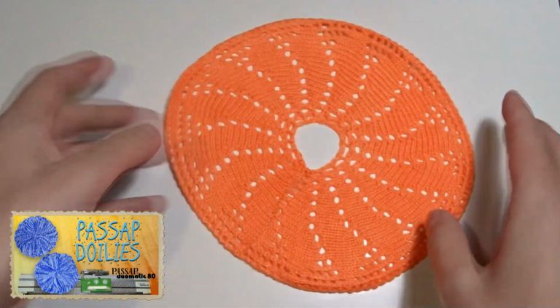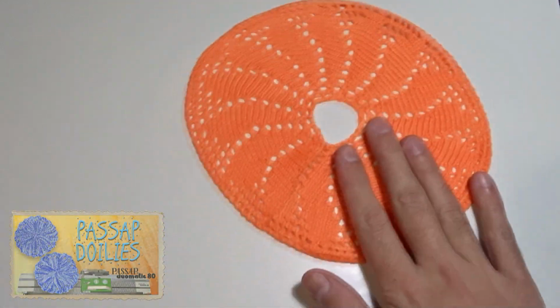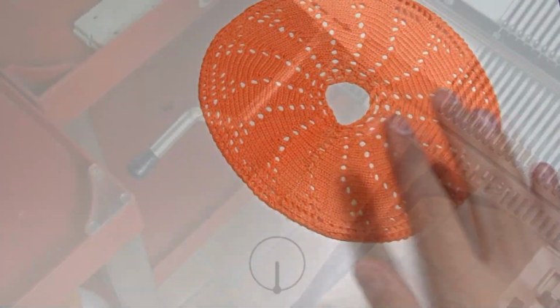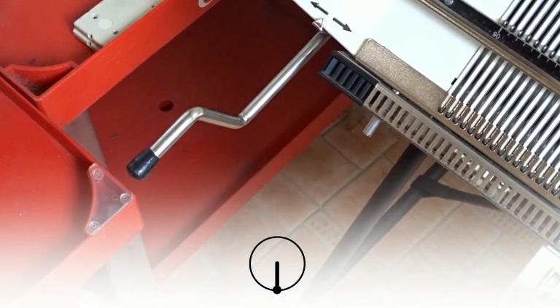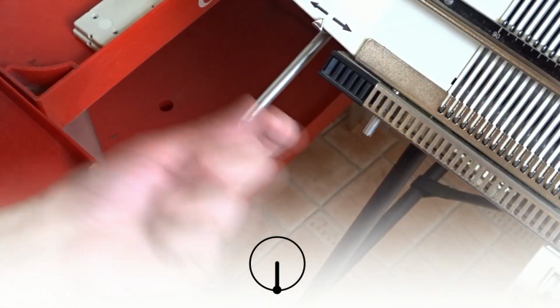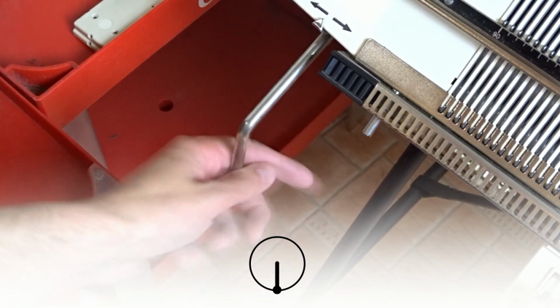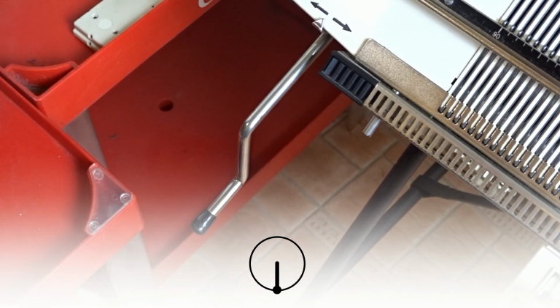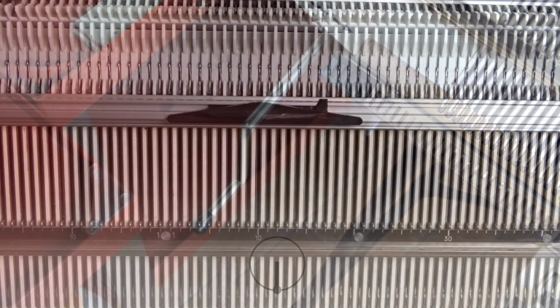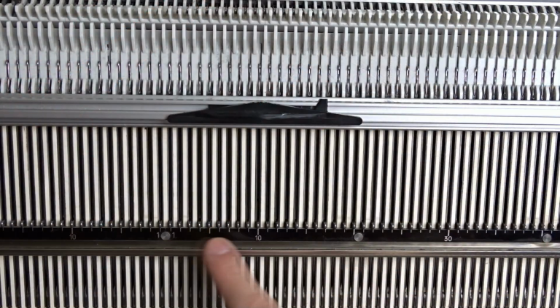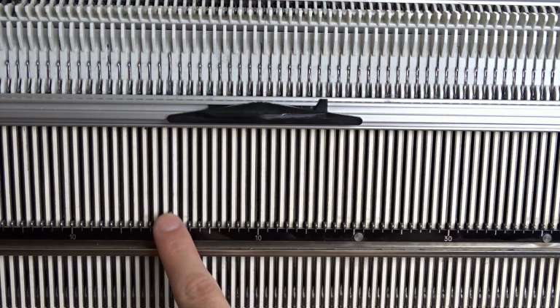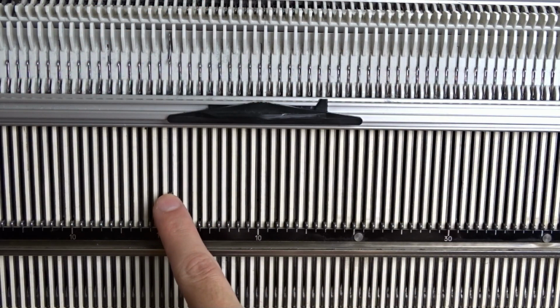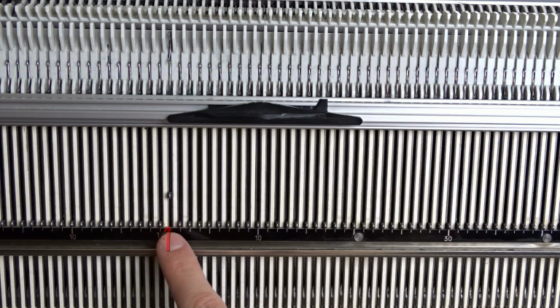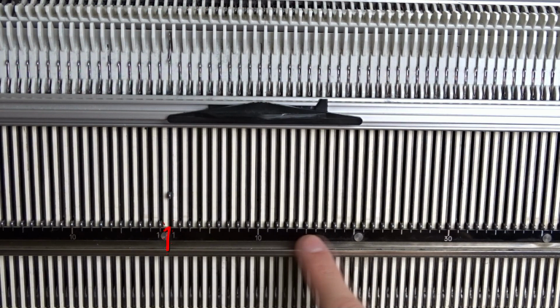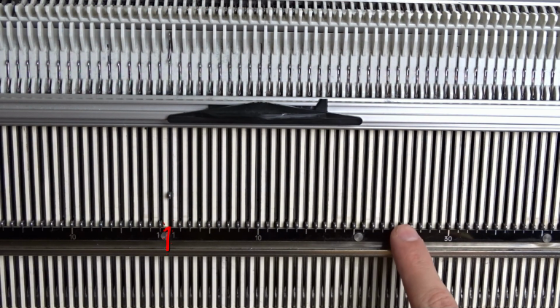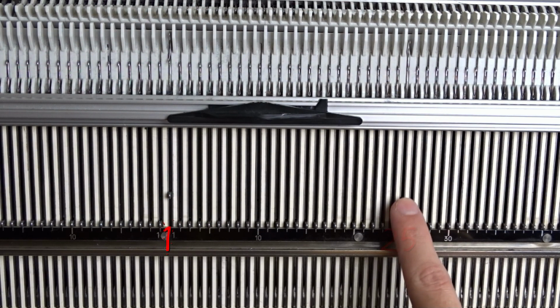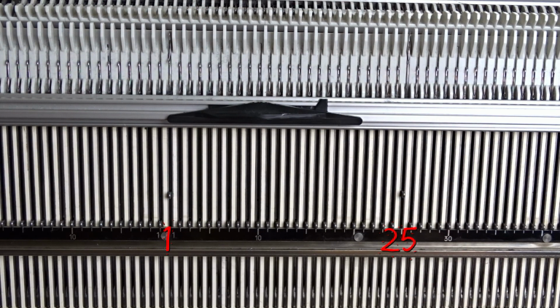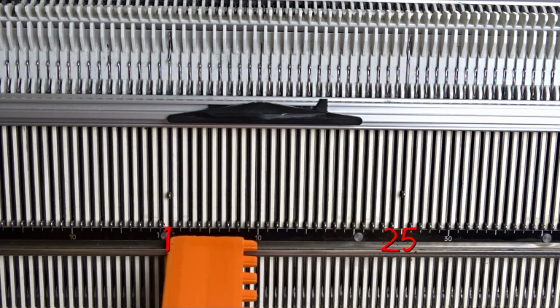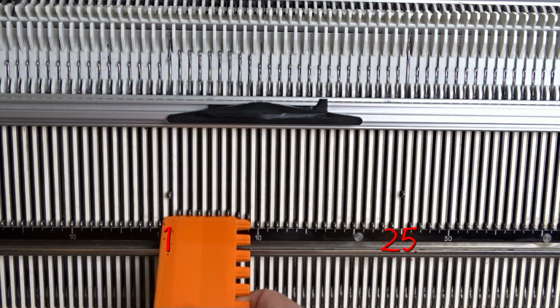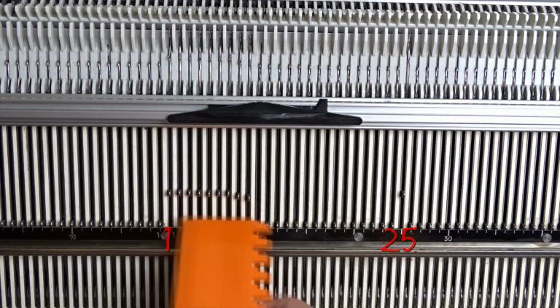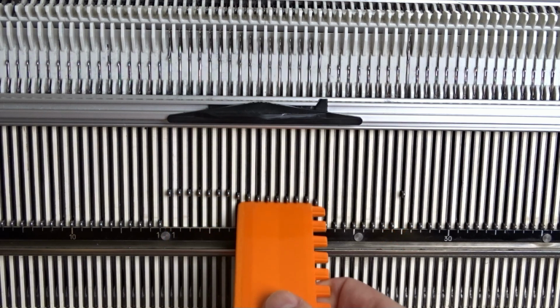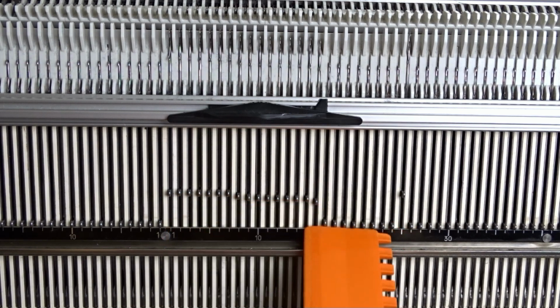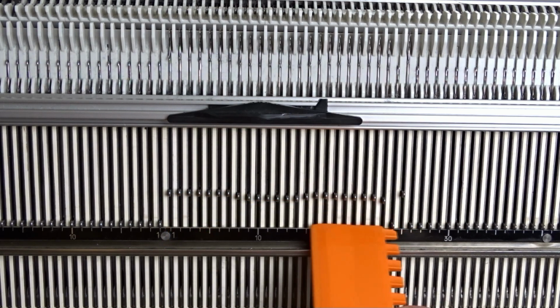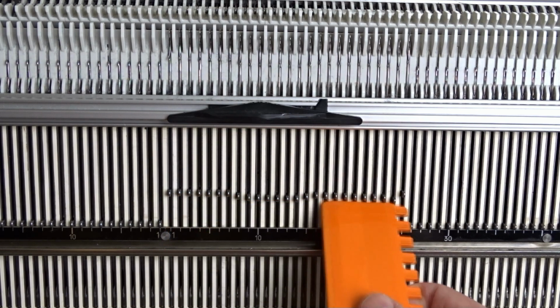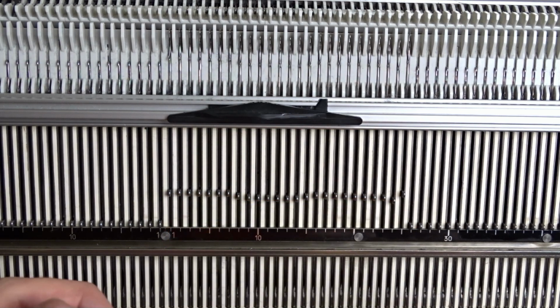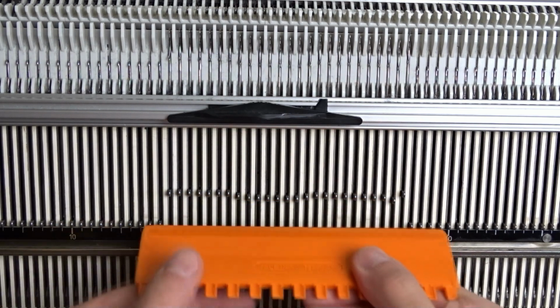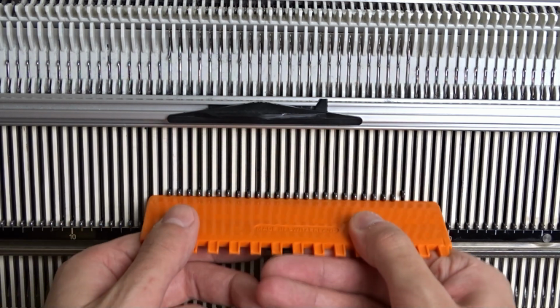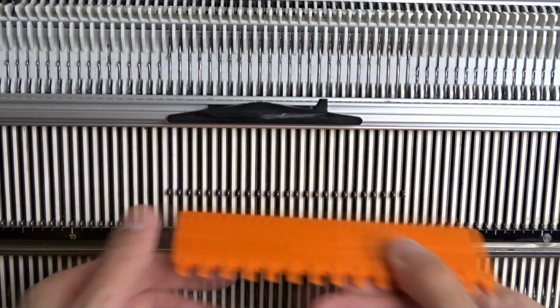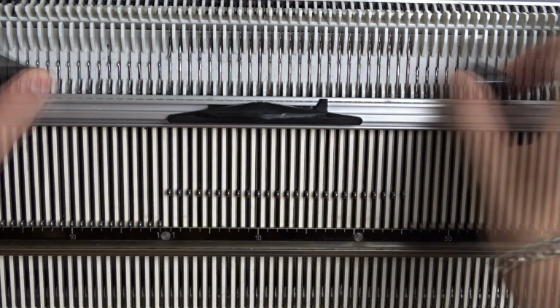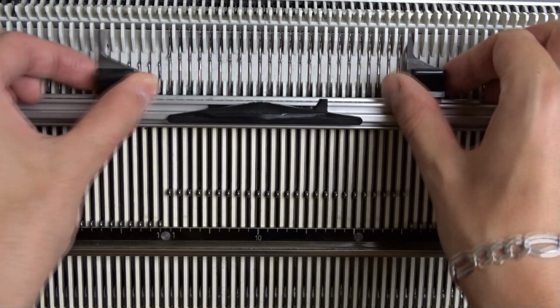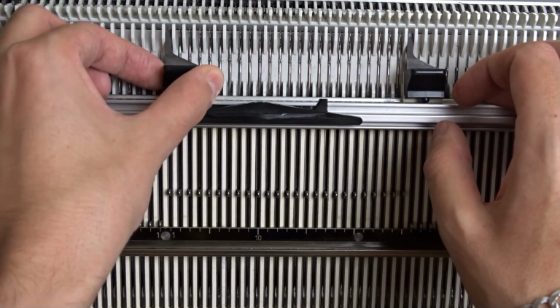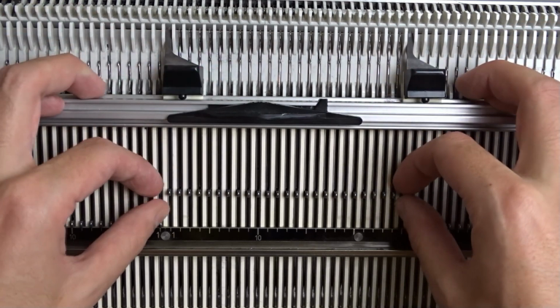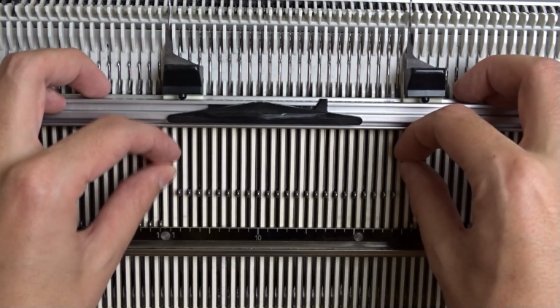First, make sure the racking handle is in its lowest position. Raise 25 needles on the front bed. Place the edge springs on the last needles.